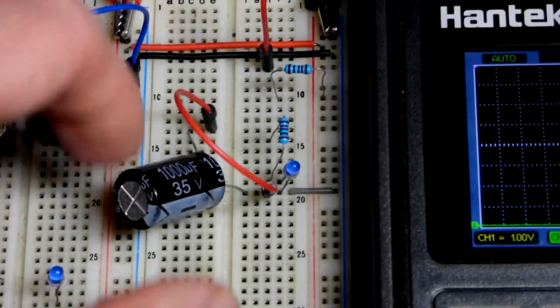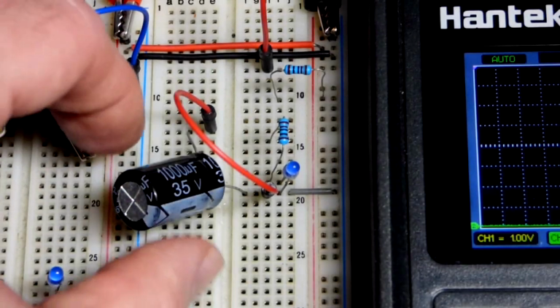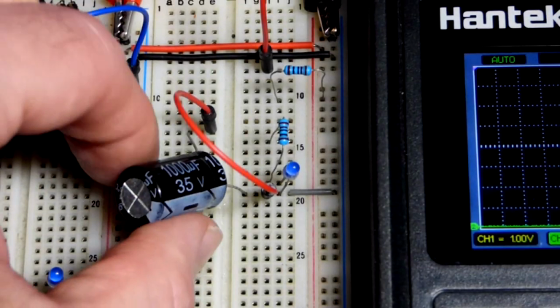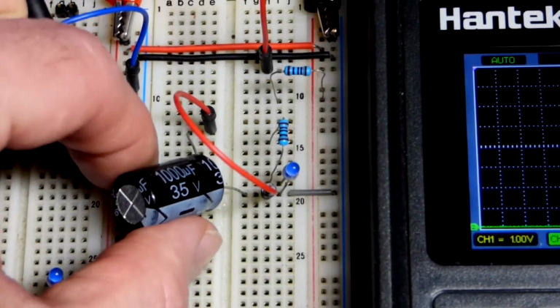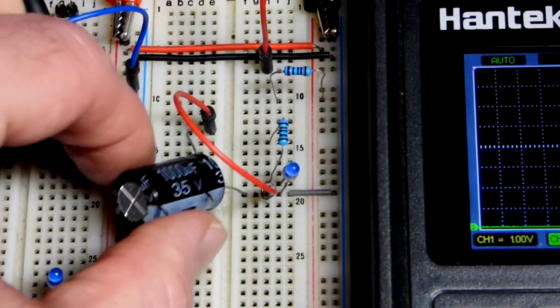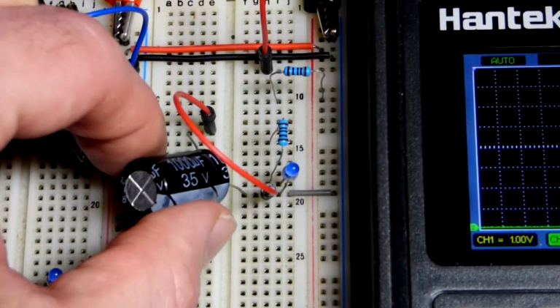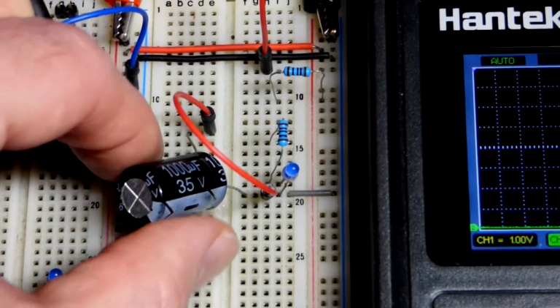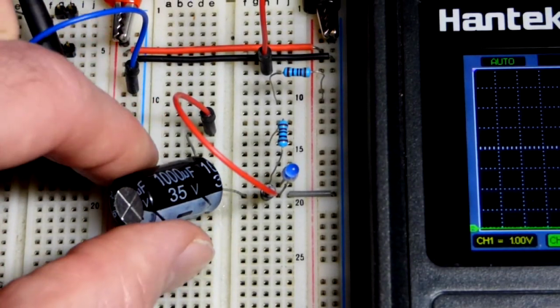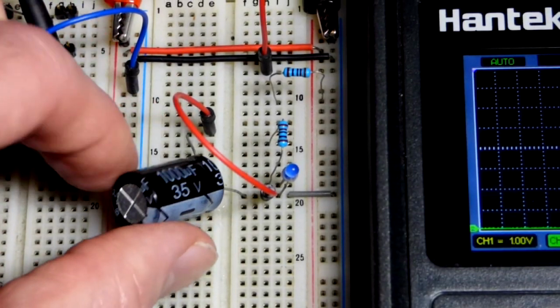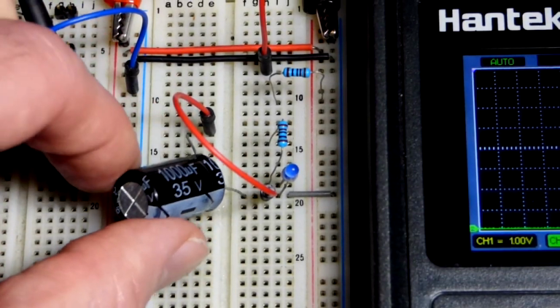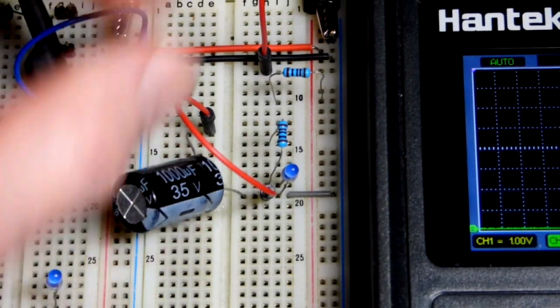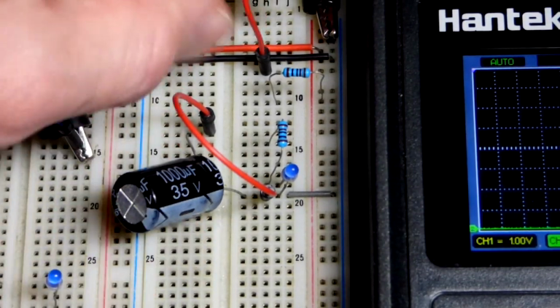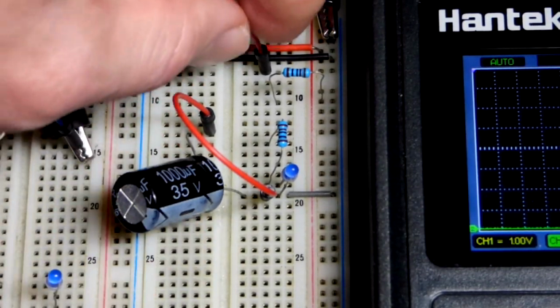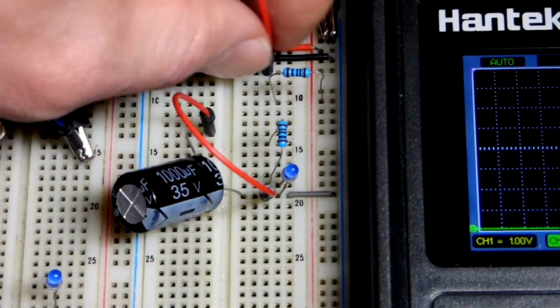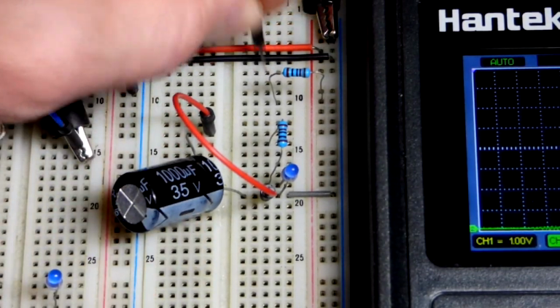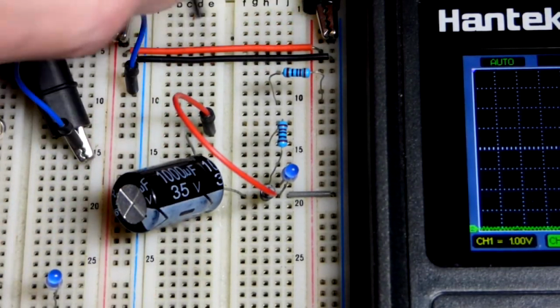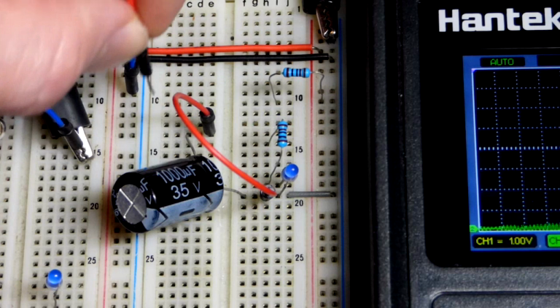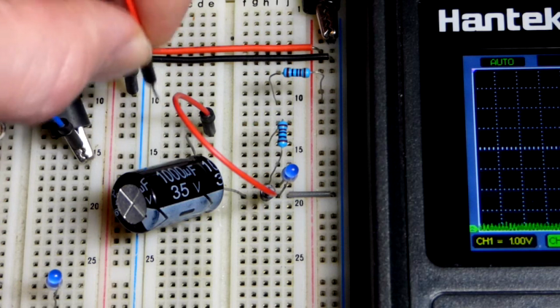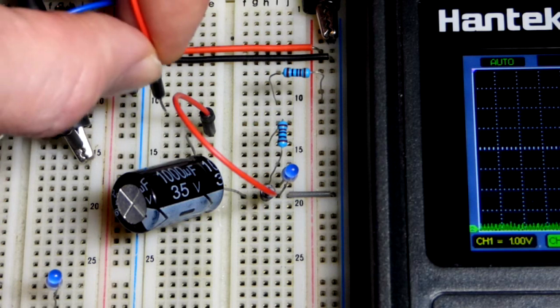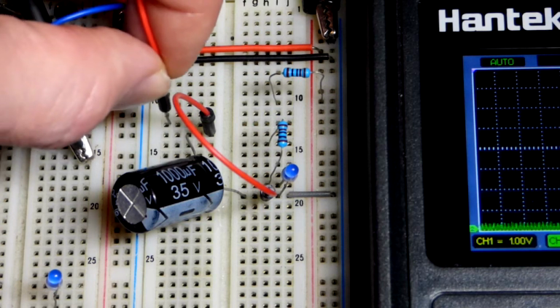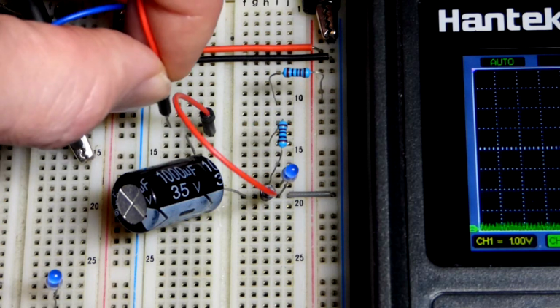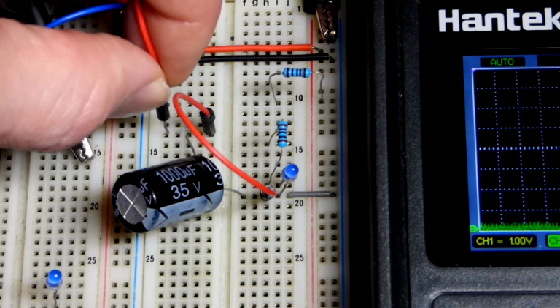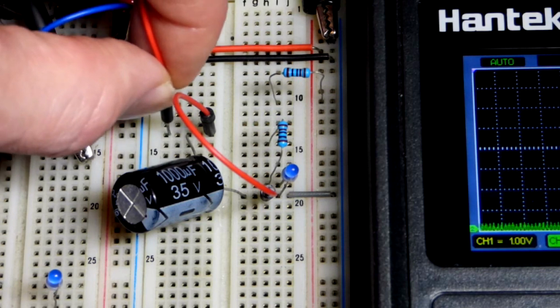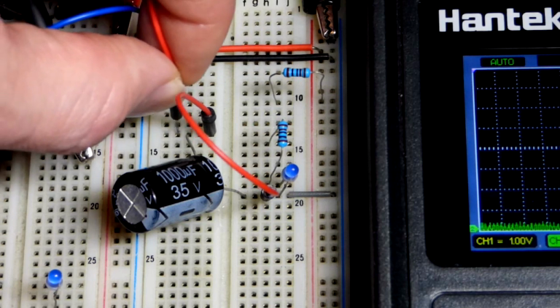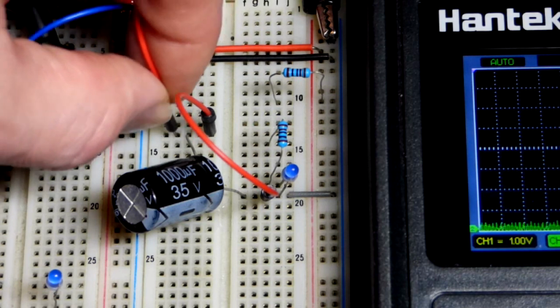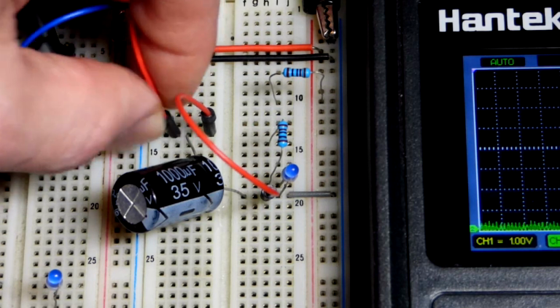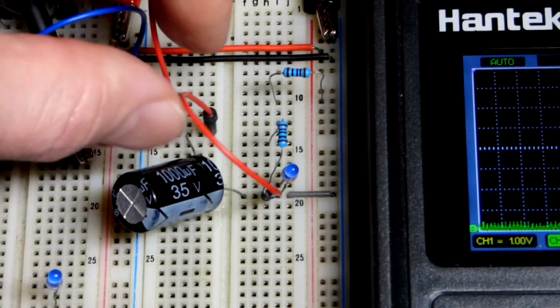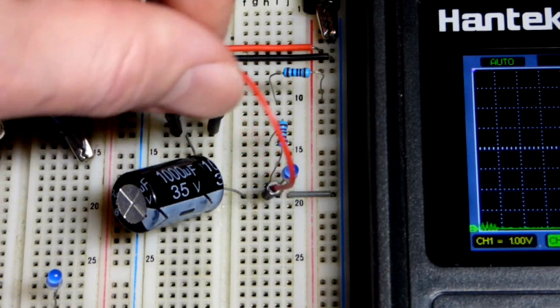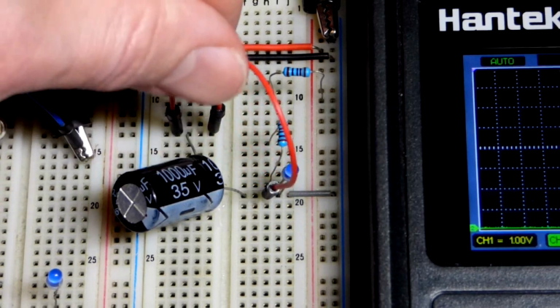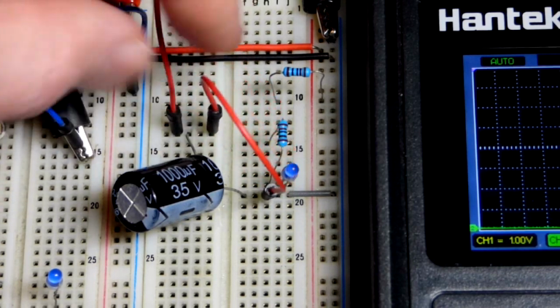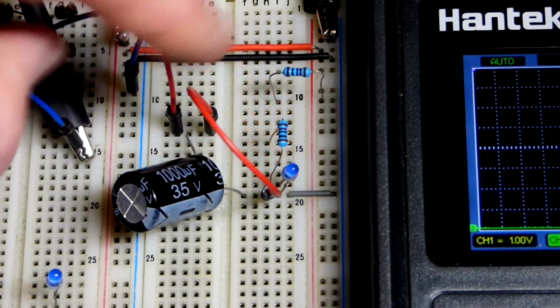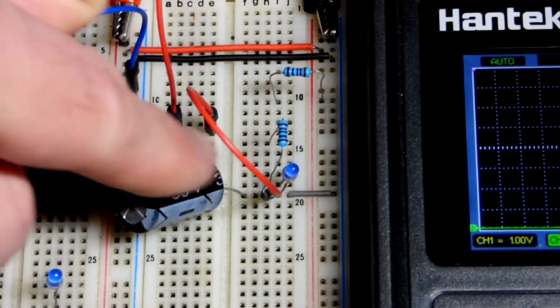In this video we're going to take a quick look at a capacitor charging and discharging. To really get a look at it you need to measure the voltage, so we're going to hook up the oscilloscope to it.